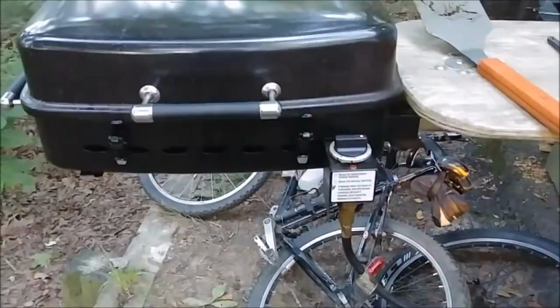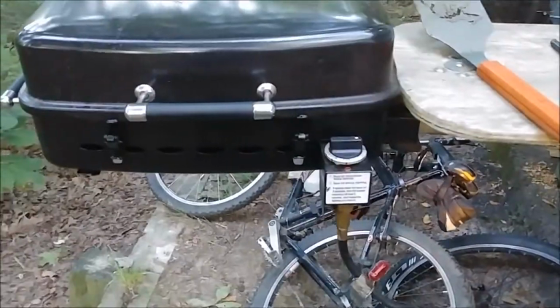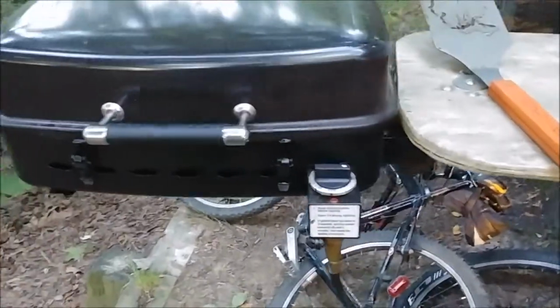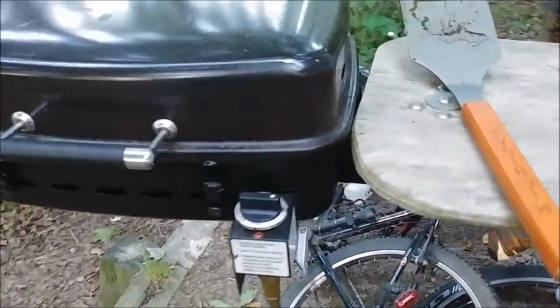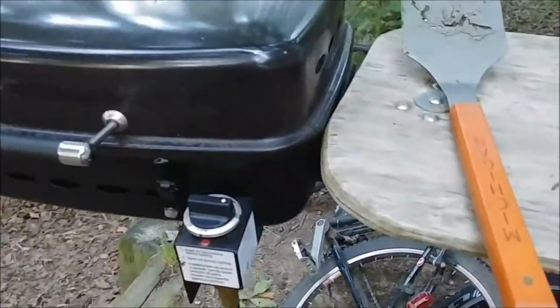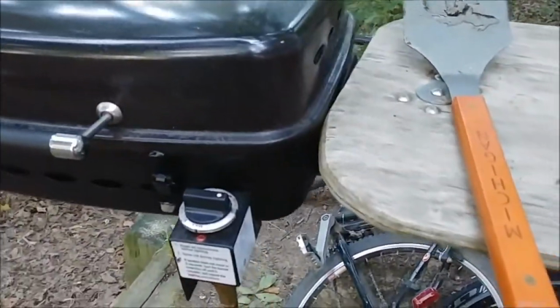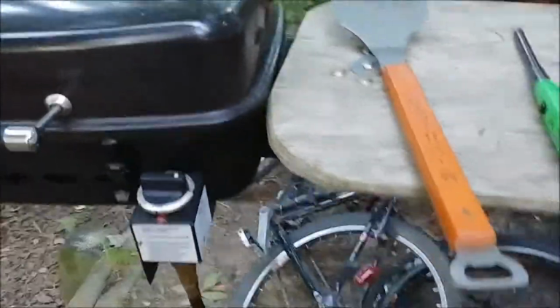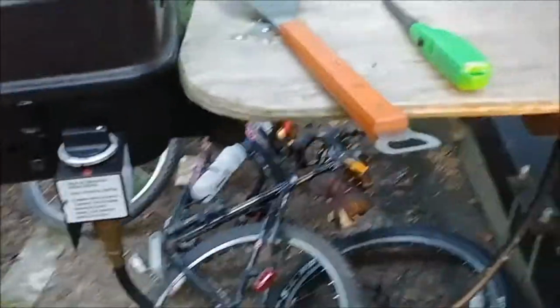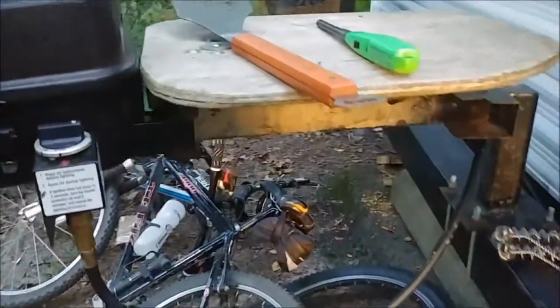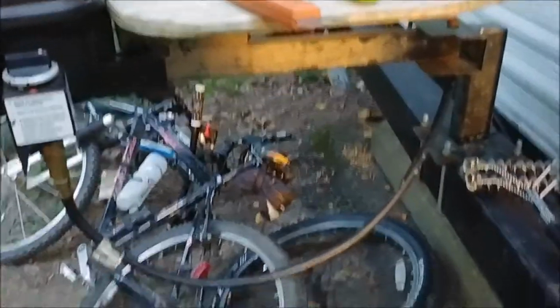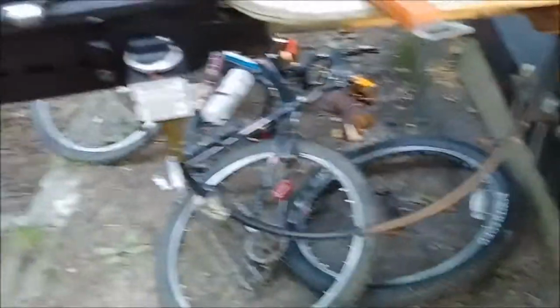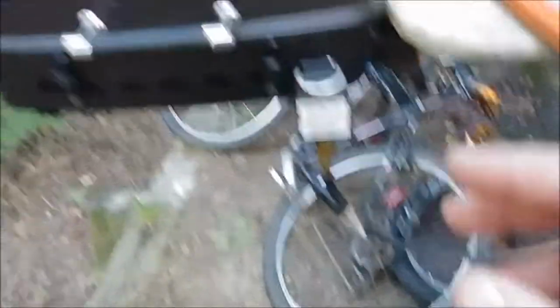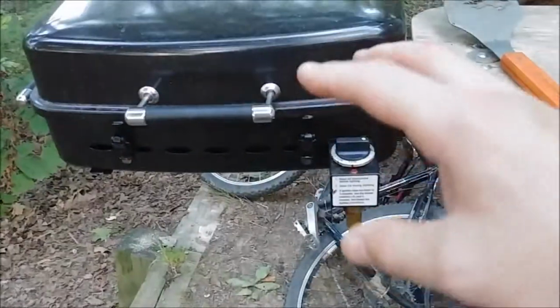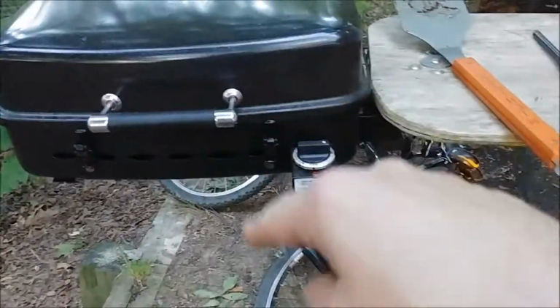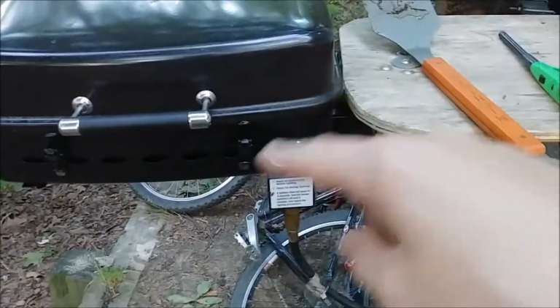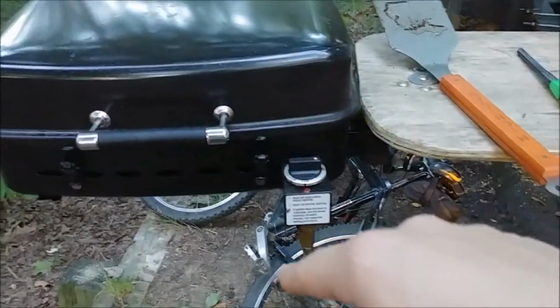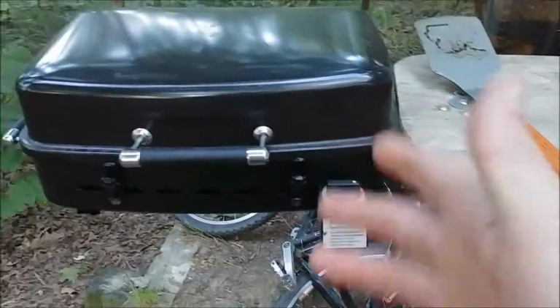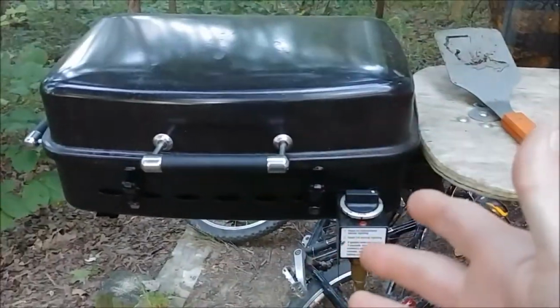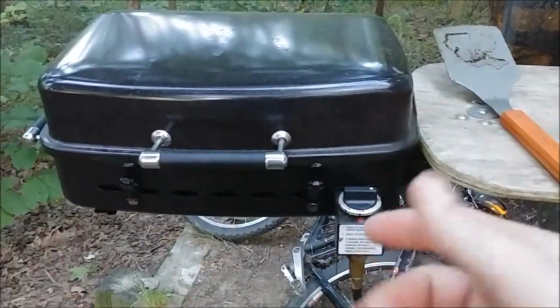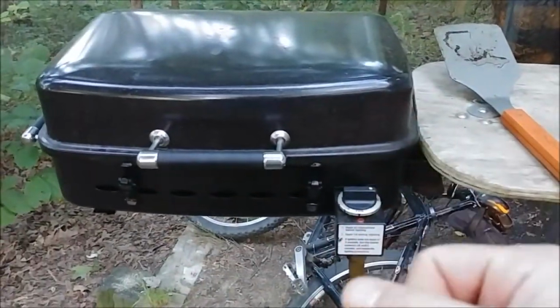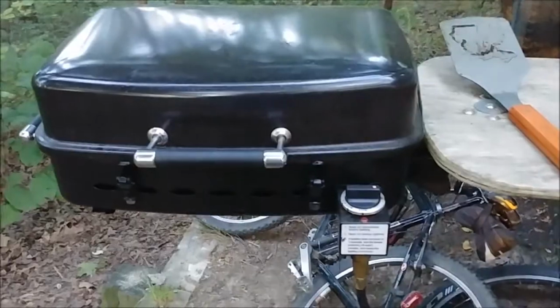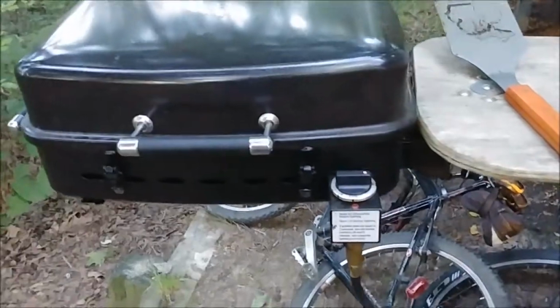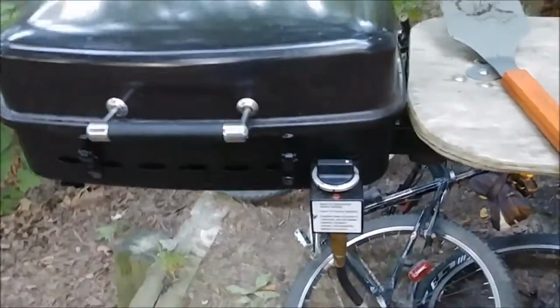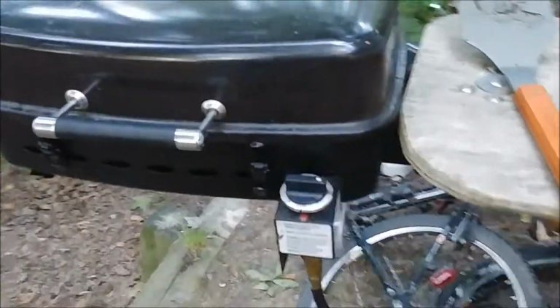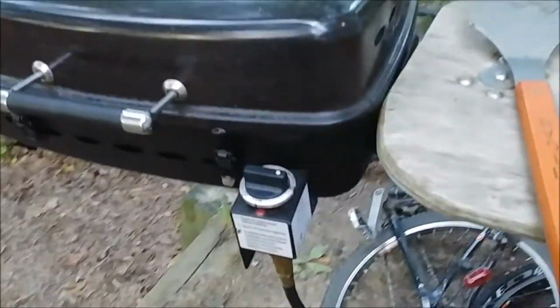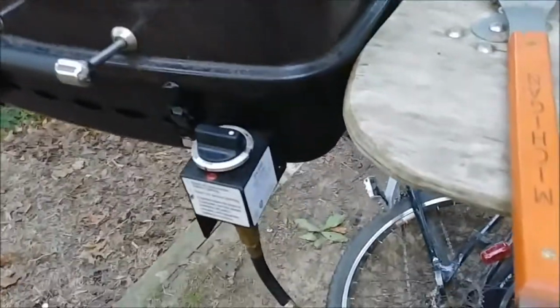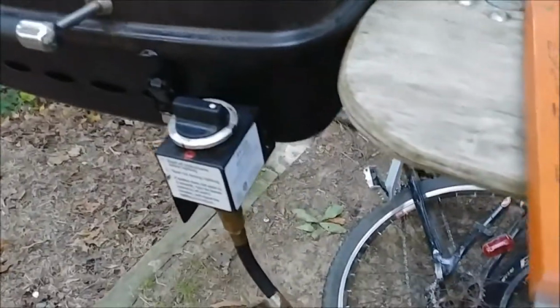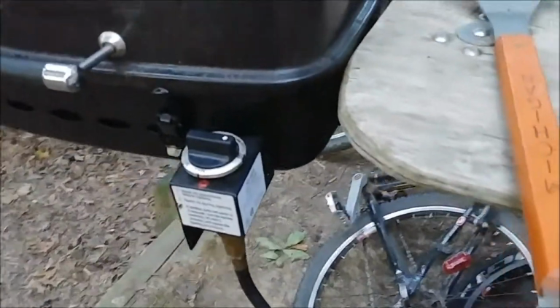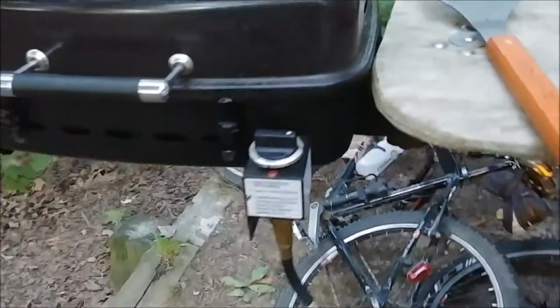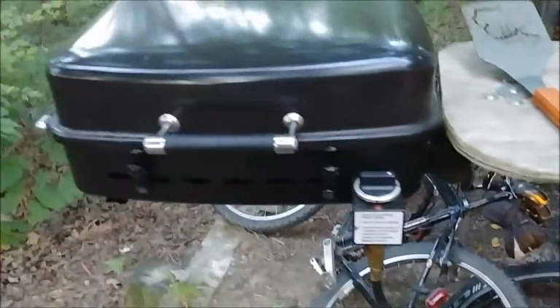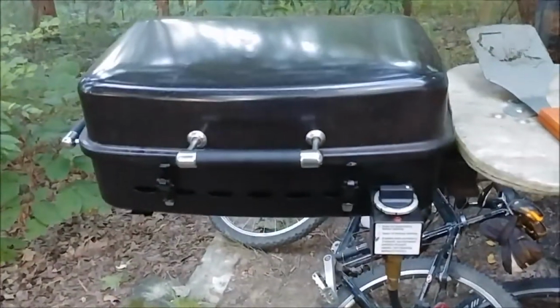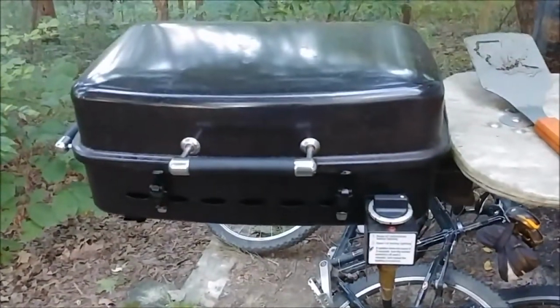So if you're on the fence about buying this — either the hitch mounted version or the side mount version, which is also cool — go ahead and buy it. We use it a lot. I'm very happy with it. Thanks for watching.